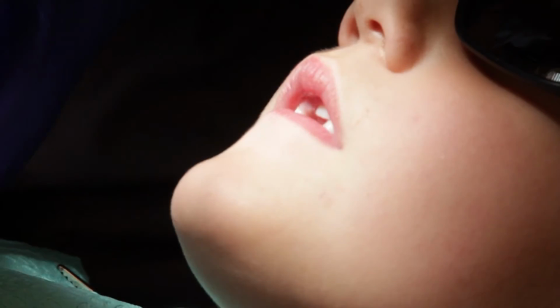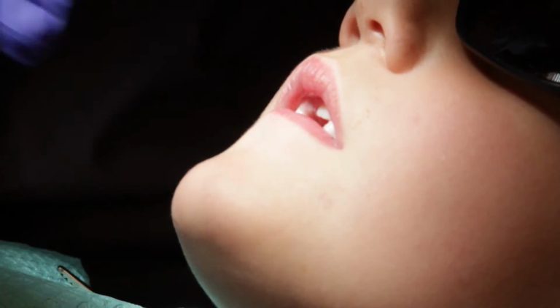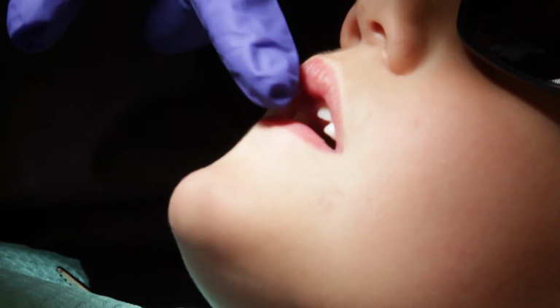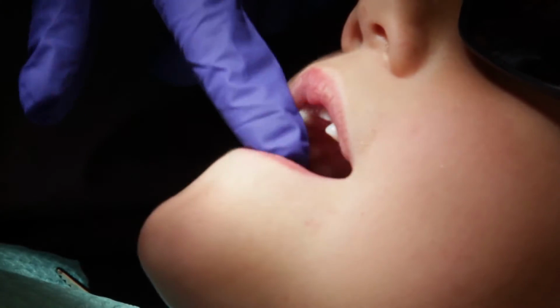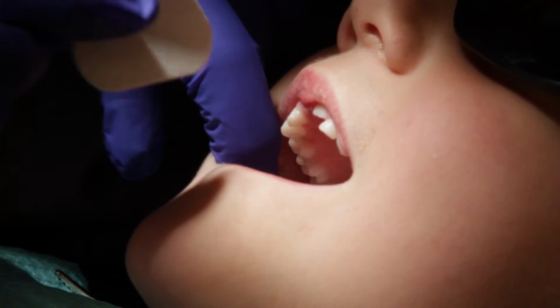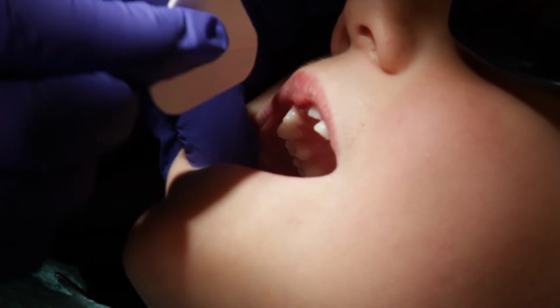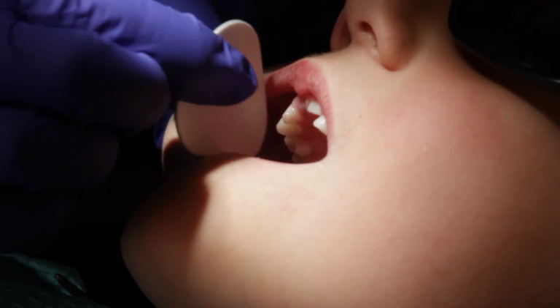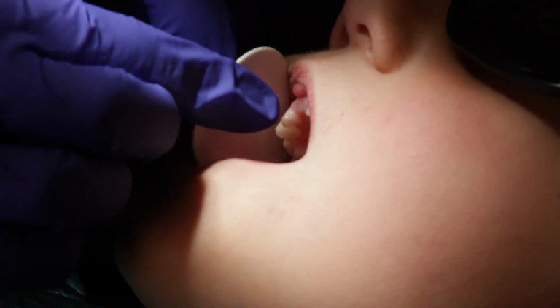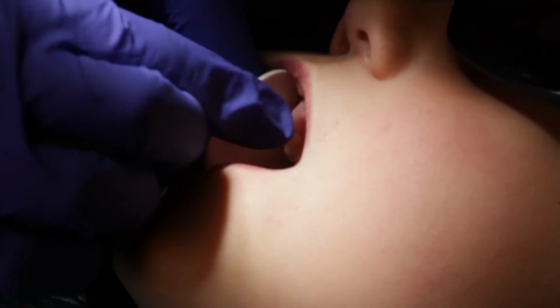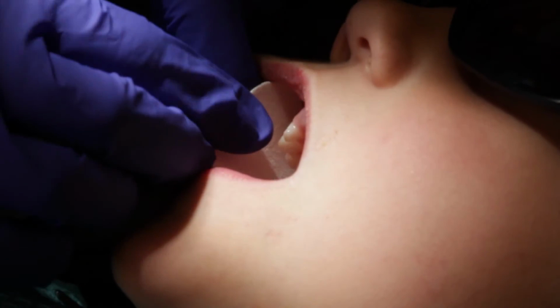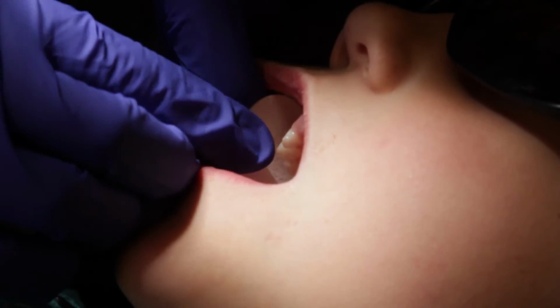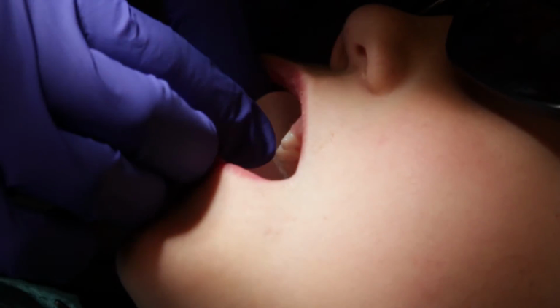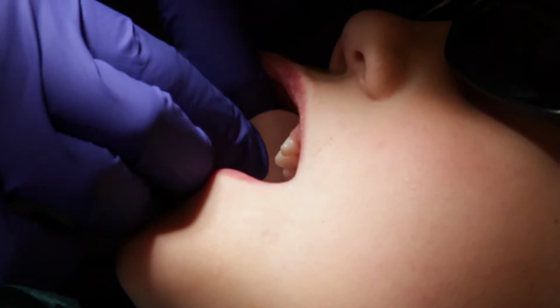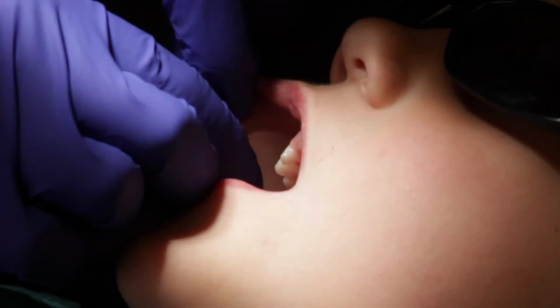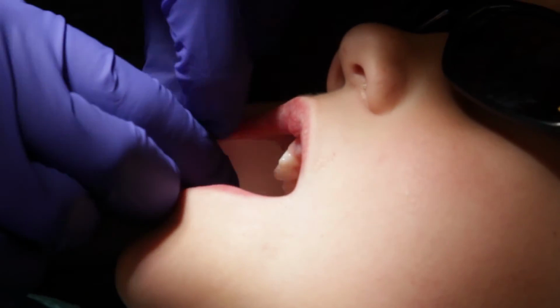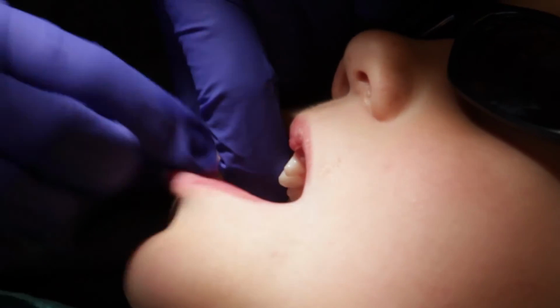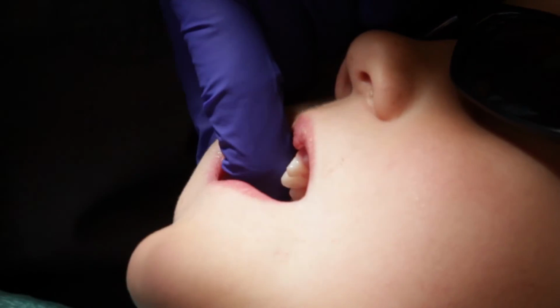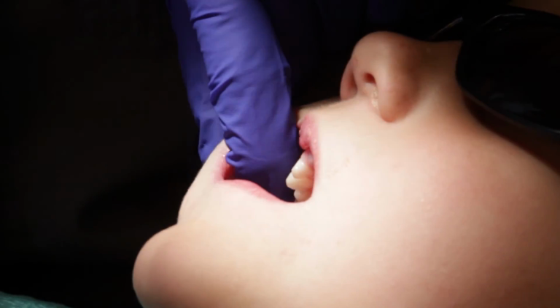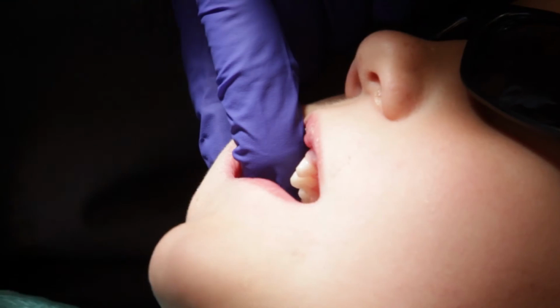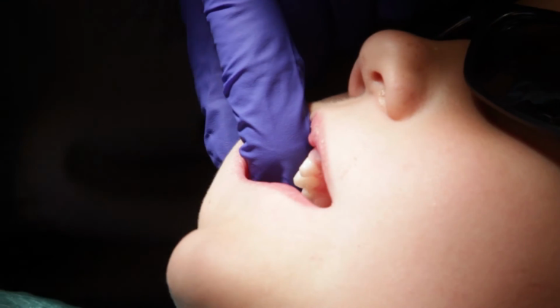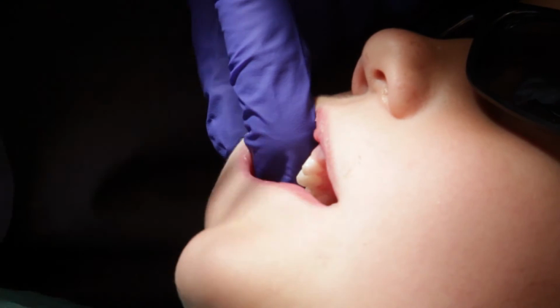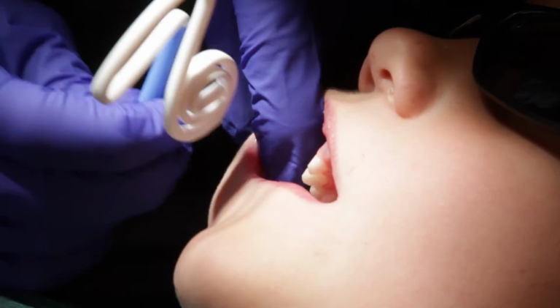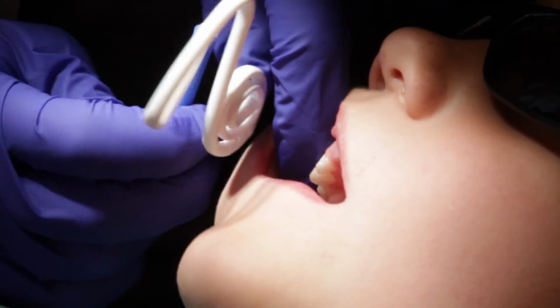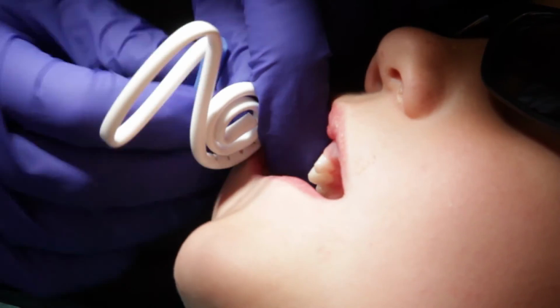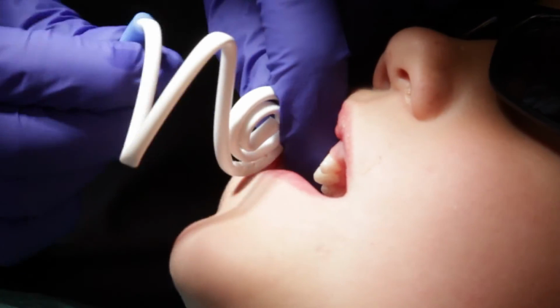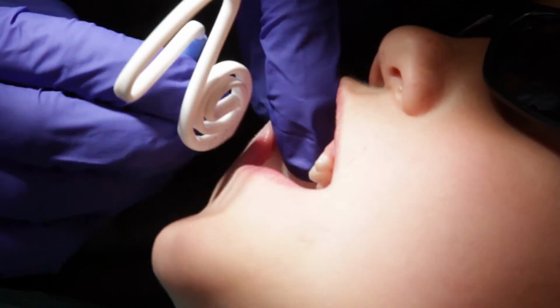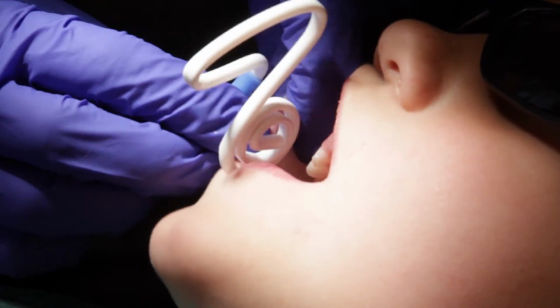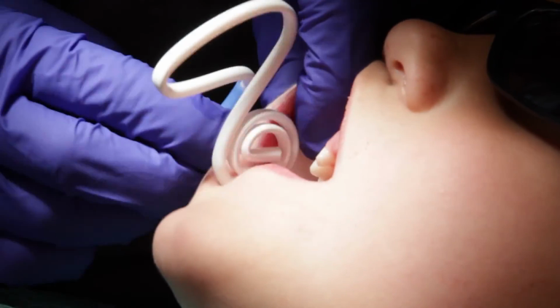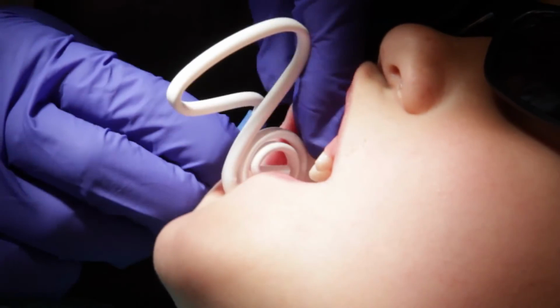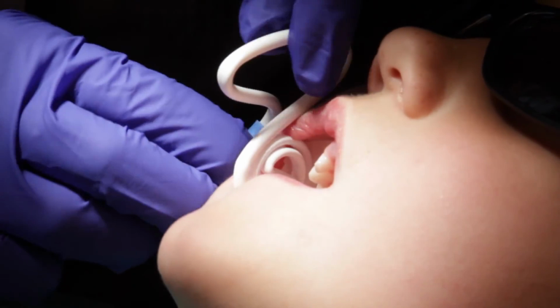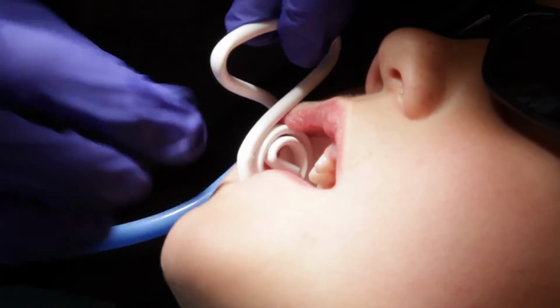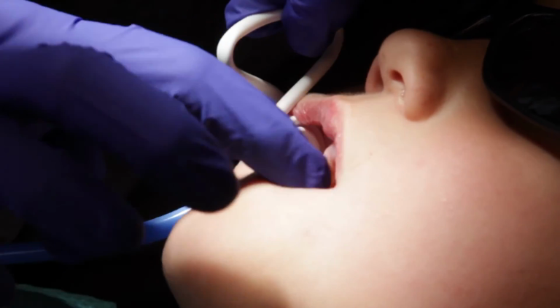Place a dry angle in the cheek. Then, place the saliva ejector over the dry angle. The saliva ejector is low profile — you will notice how well it fits in the cheek of a pediatric patient.